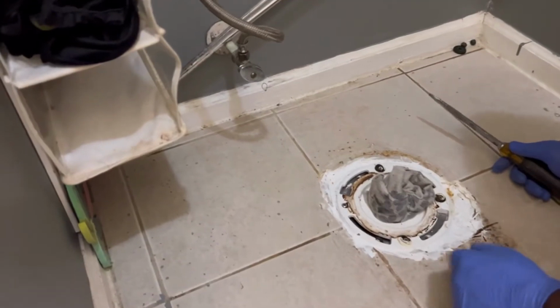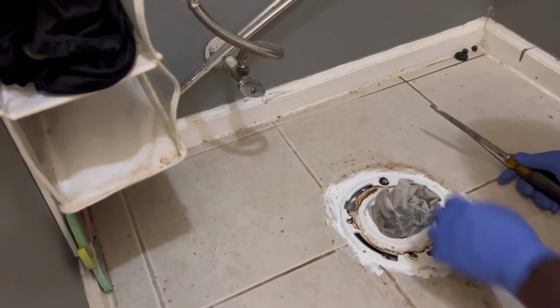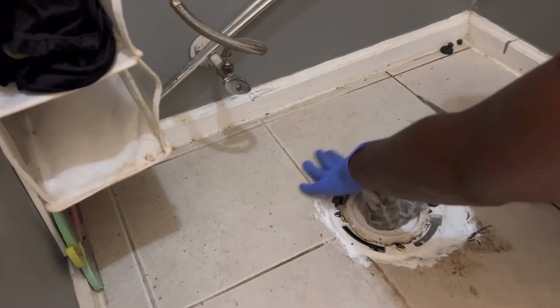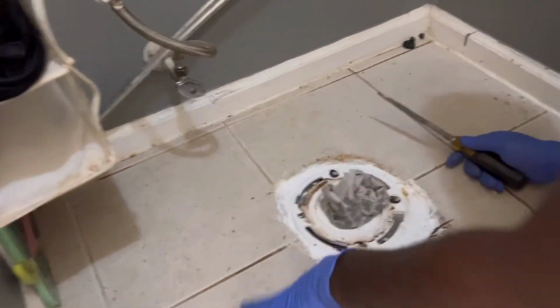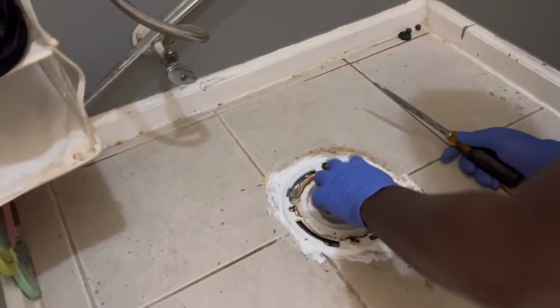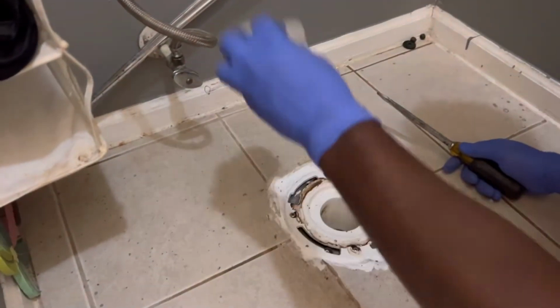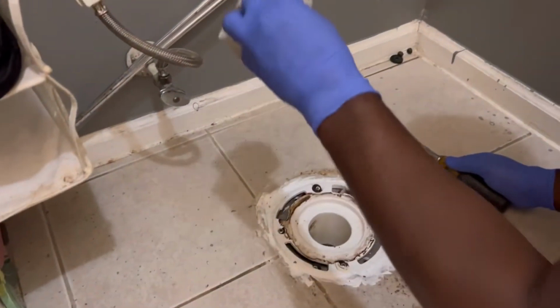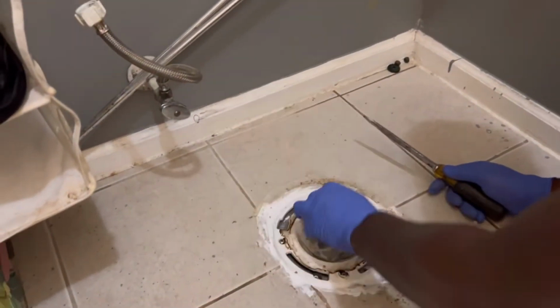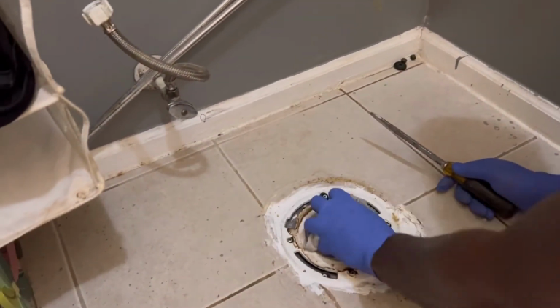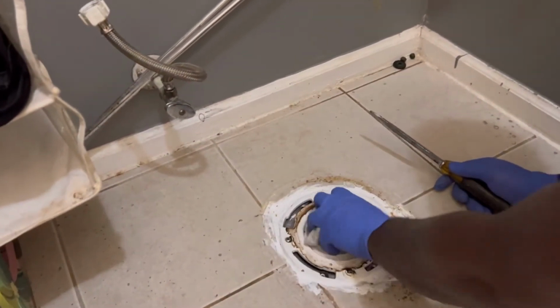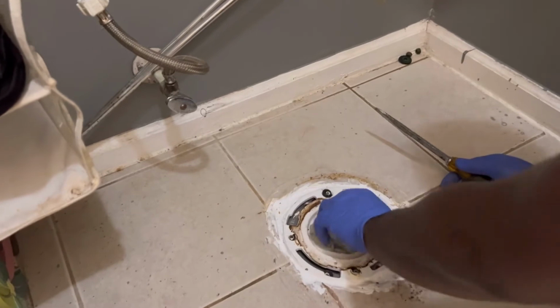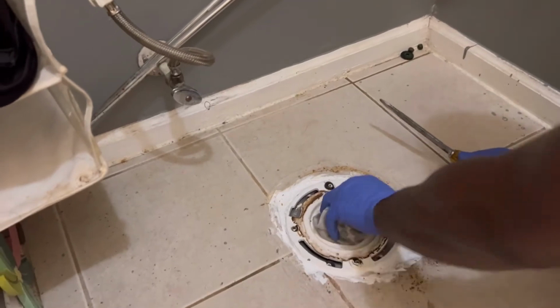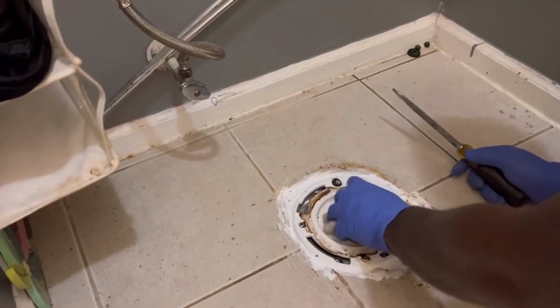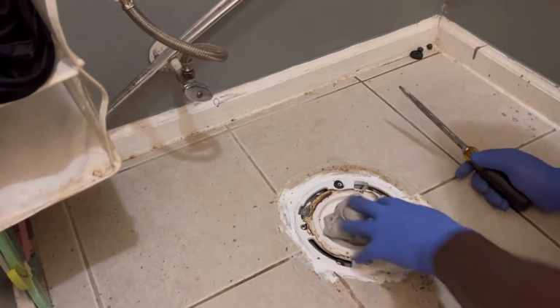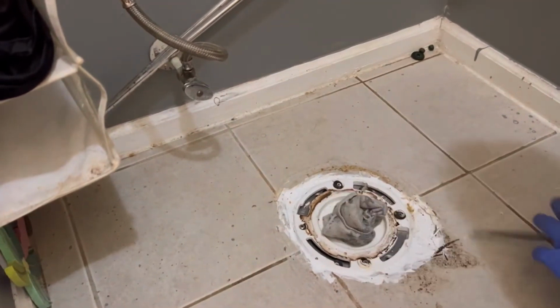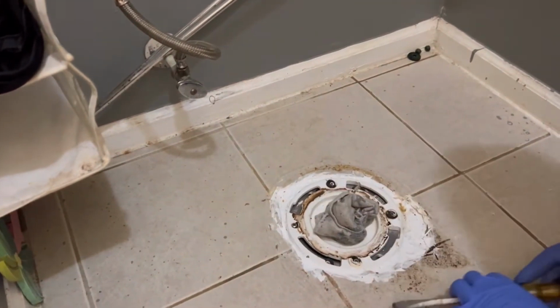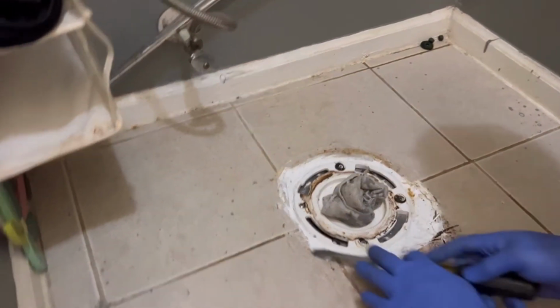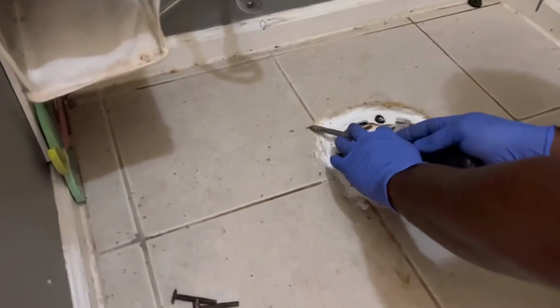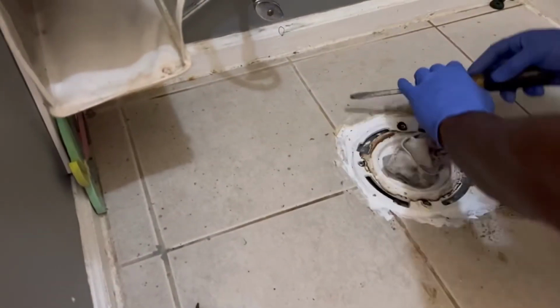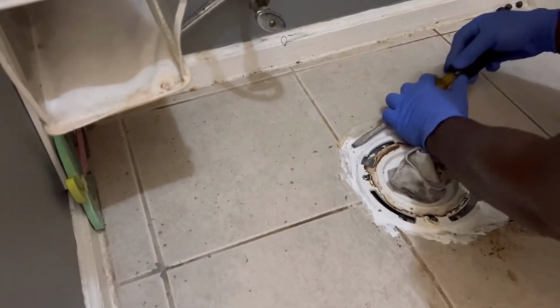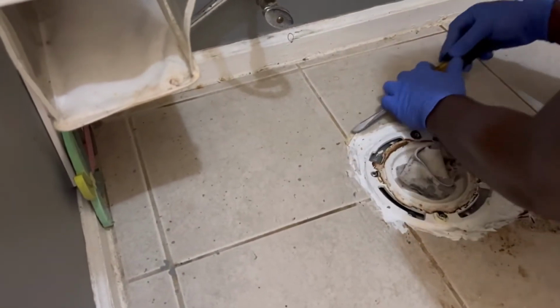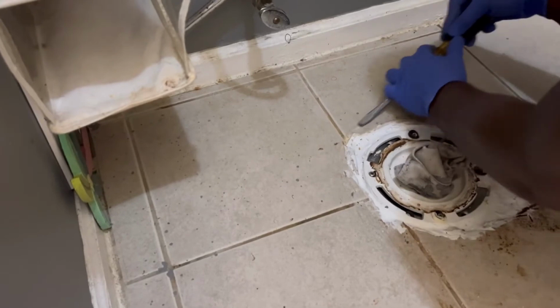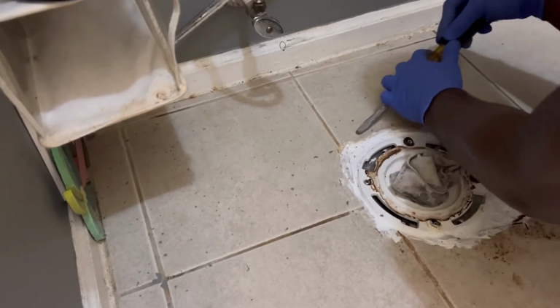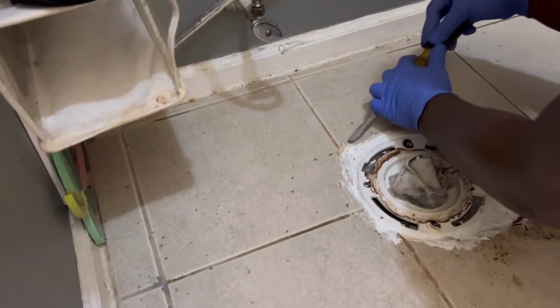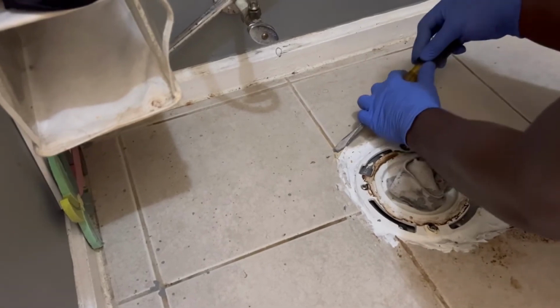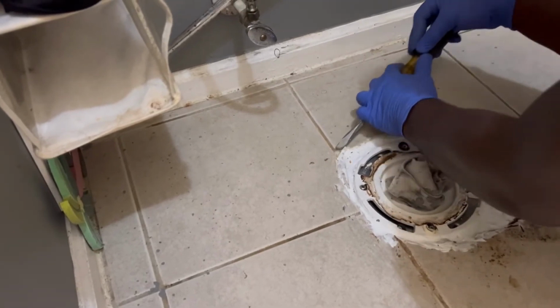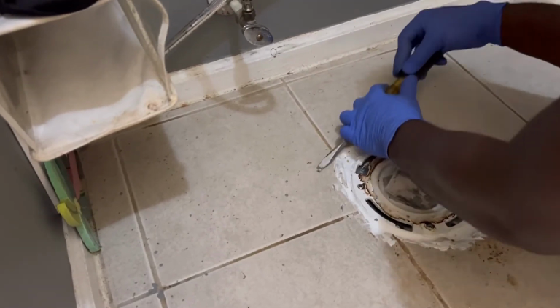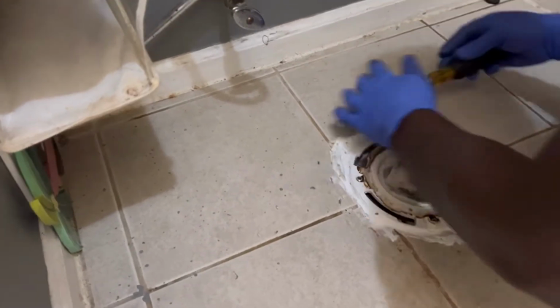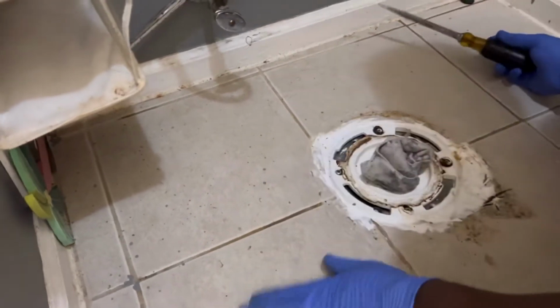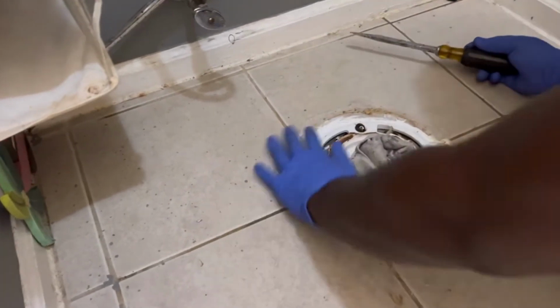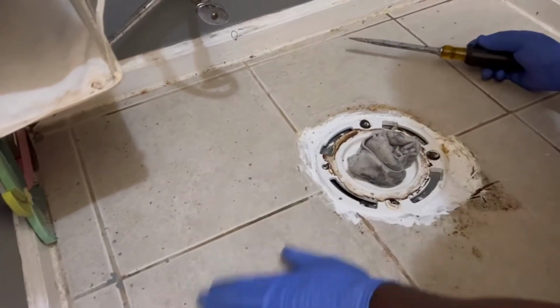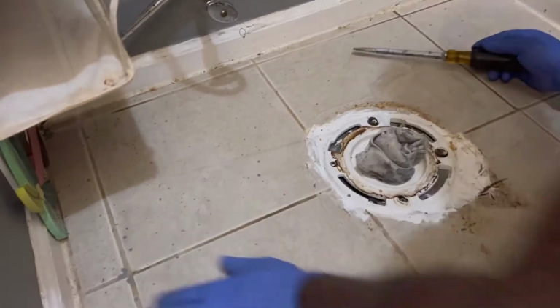Now that you've removed the toilet, you want to go ahead and put a rag on the hole to keep it closed. Then you're going to go around and clean up all the excessive caulk that was there from the previous toilet — you want to go ahead and remove all of that out of the way.